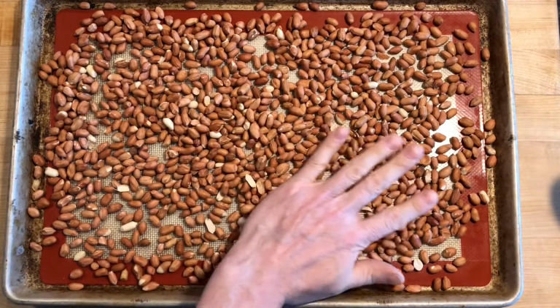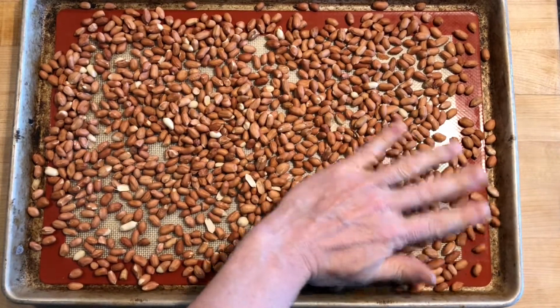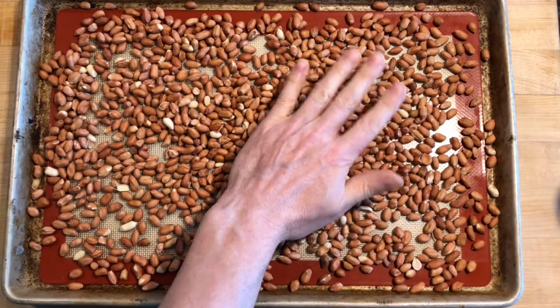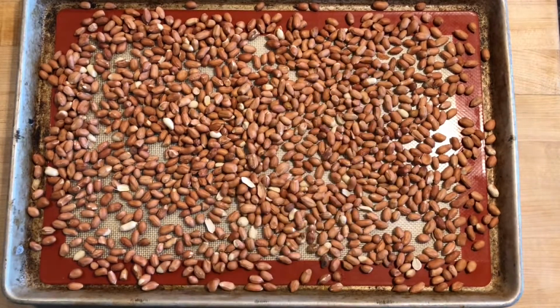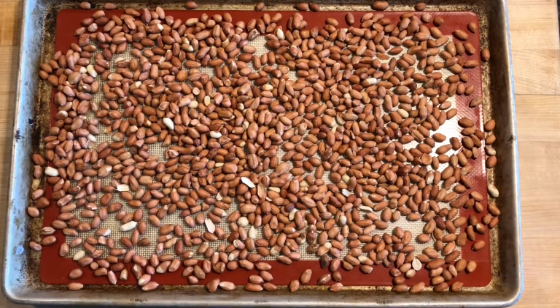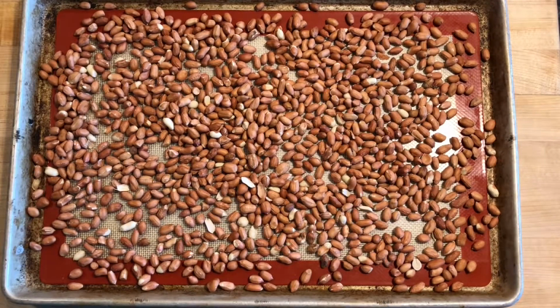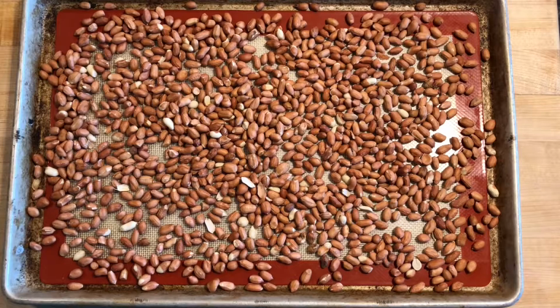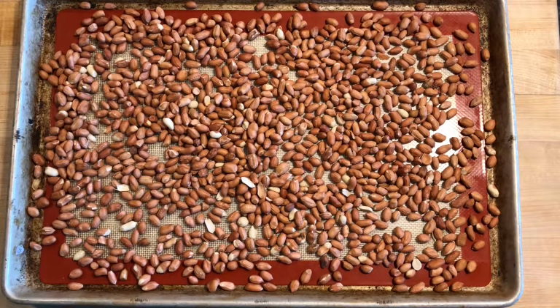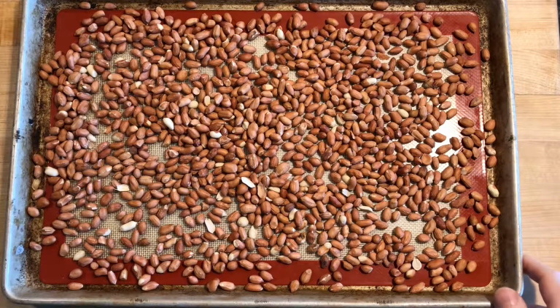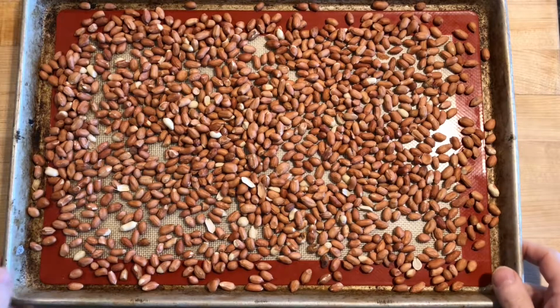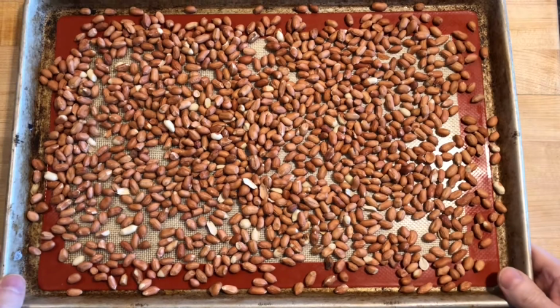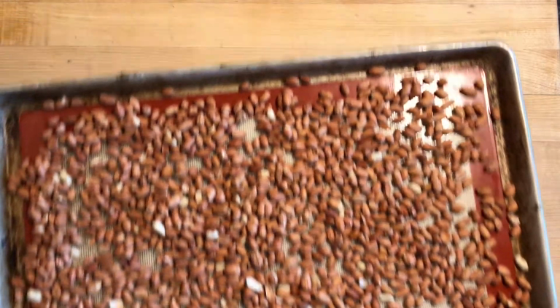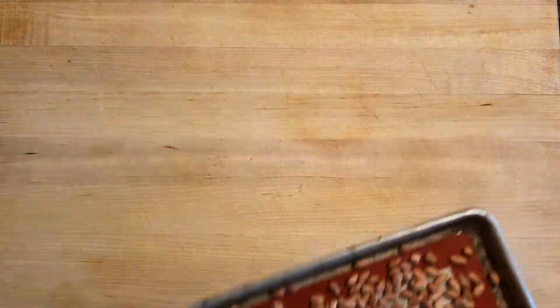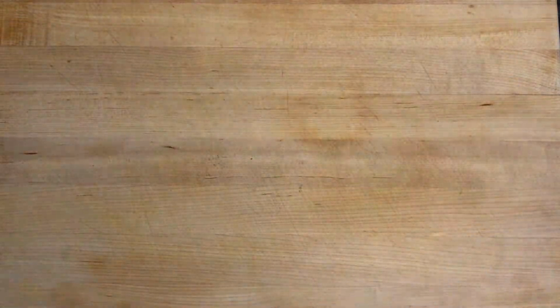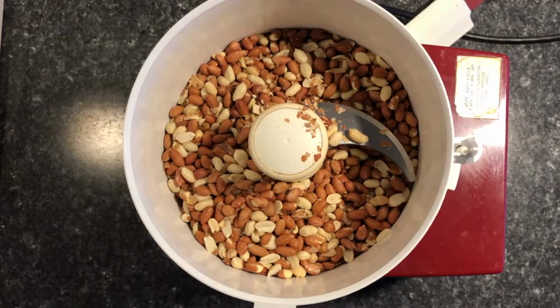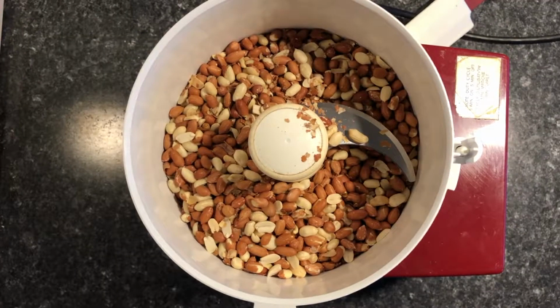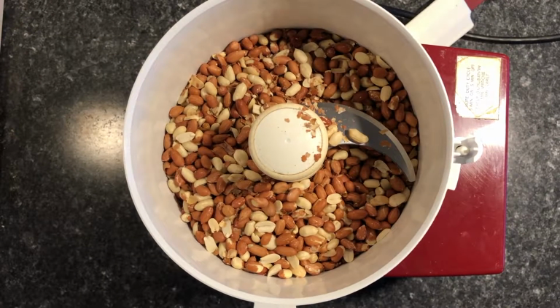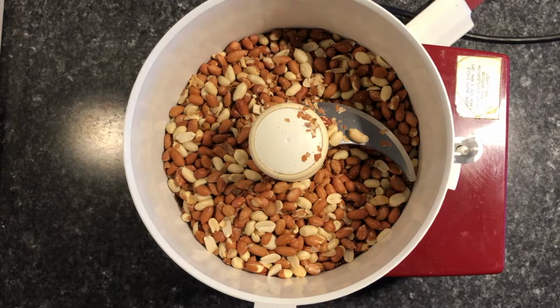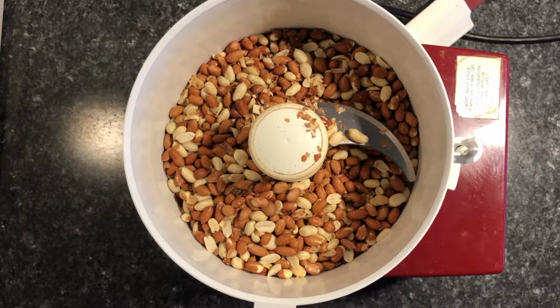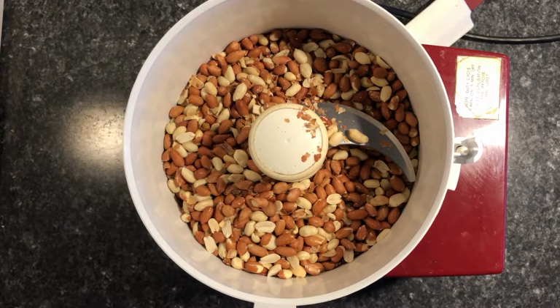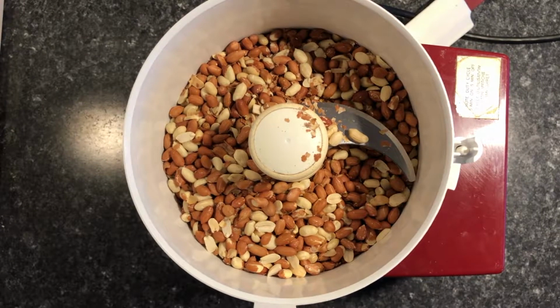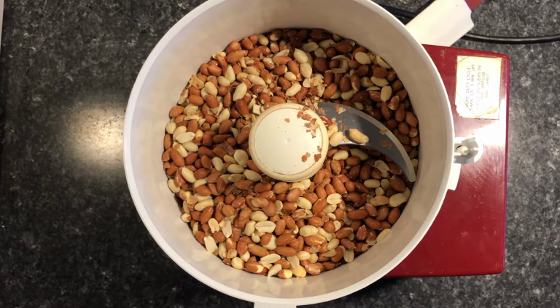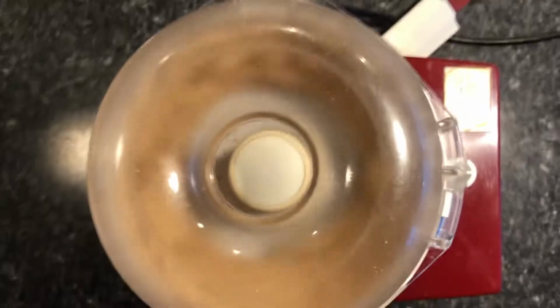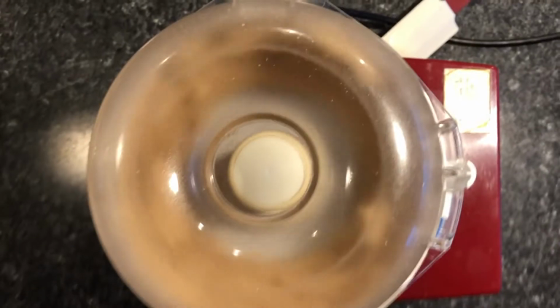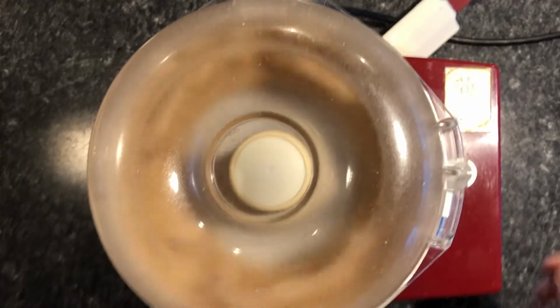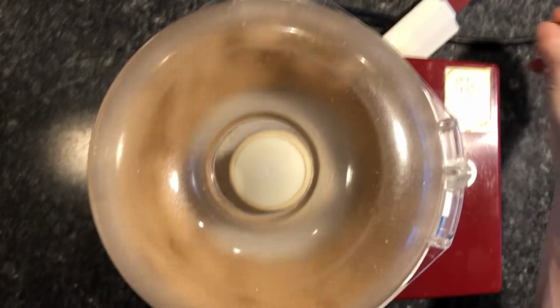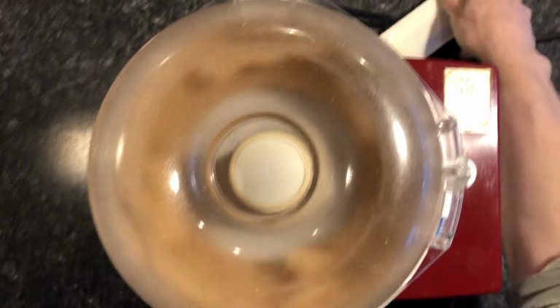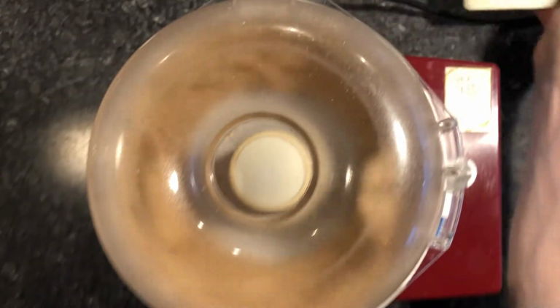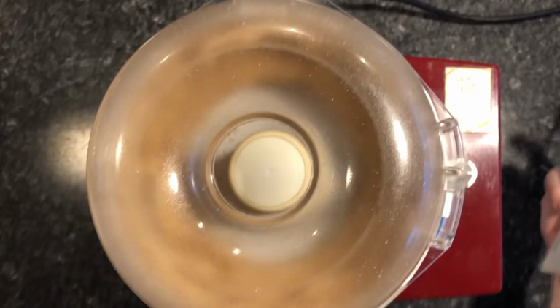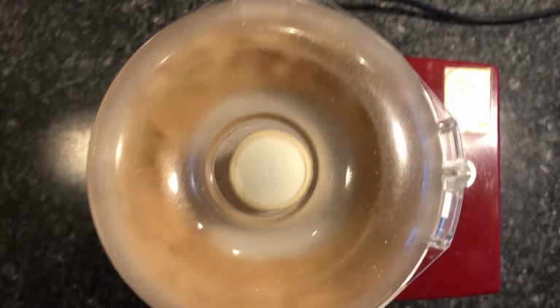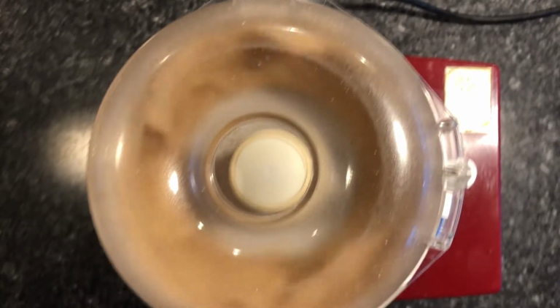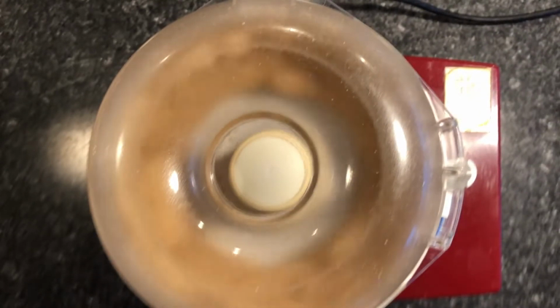When the nuts become aromatic and start to release their oil, transfer them to a food processor. This process will take several minutes and we want to scrape the bowl a few times.